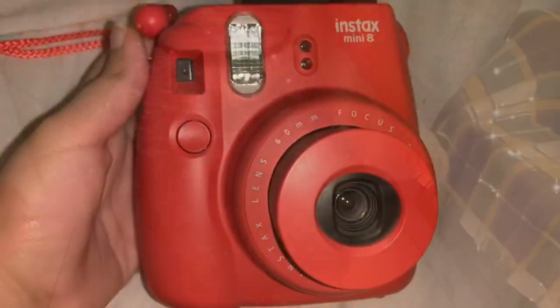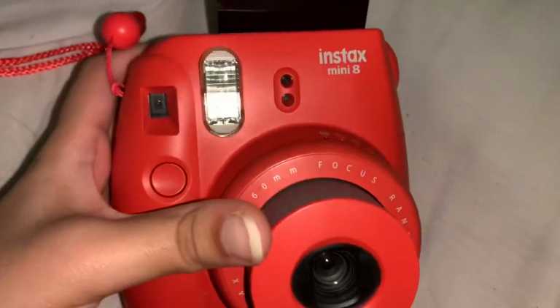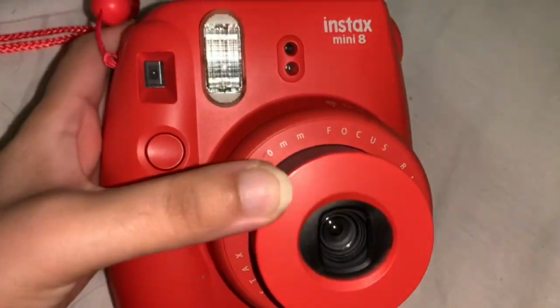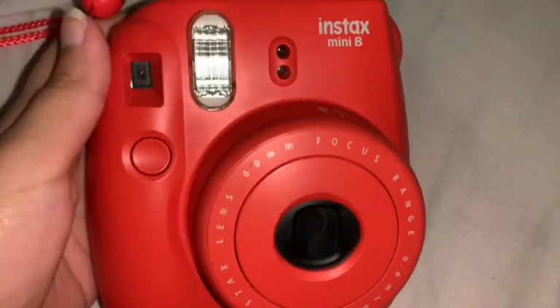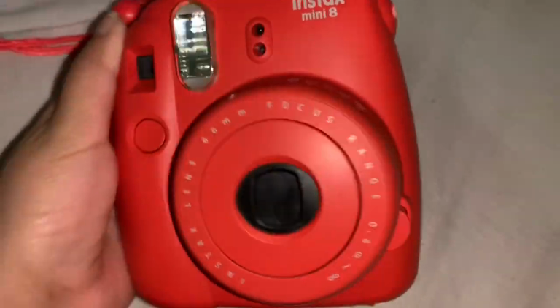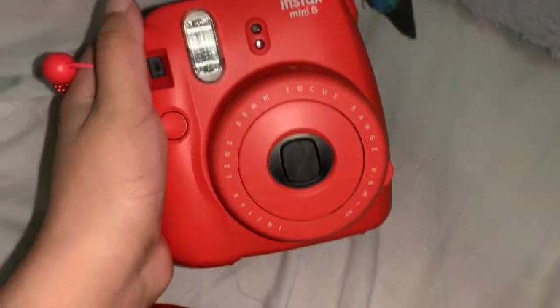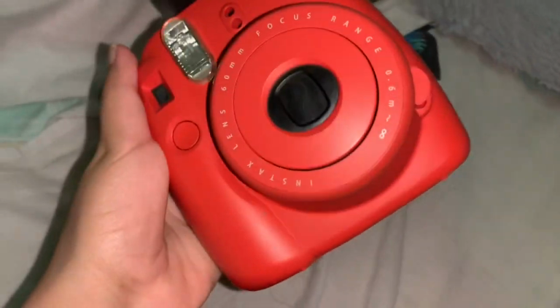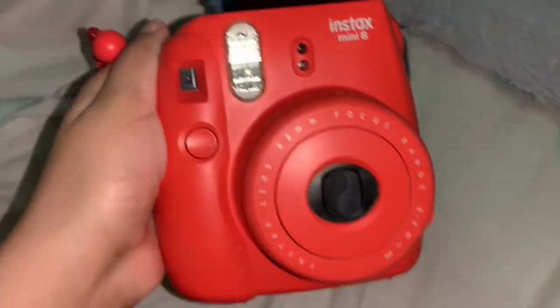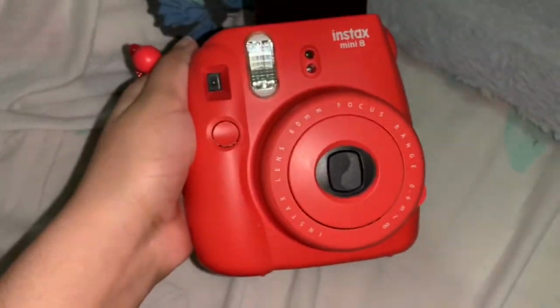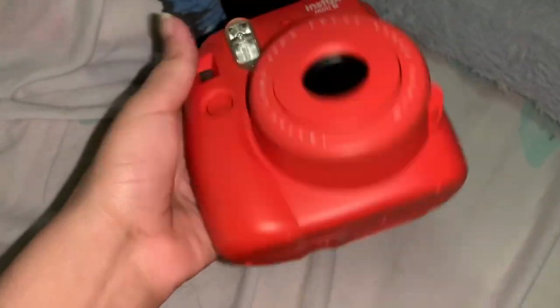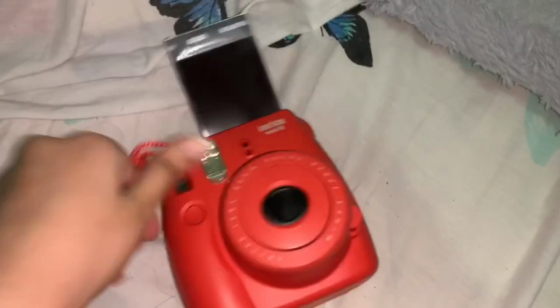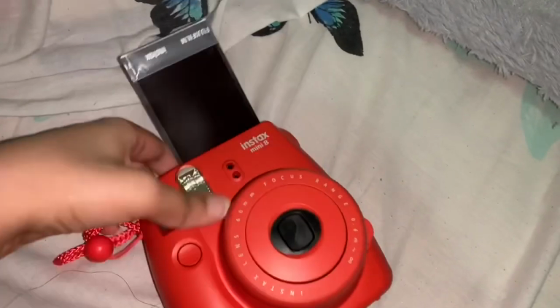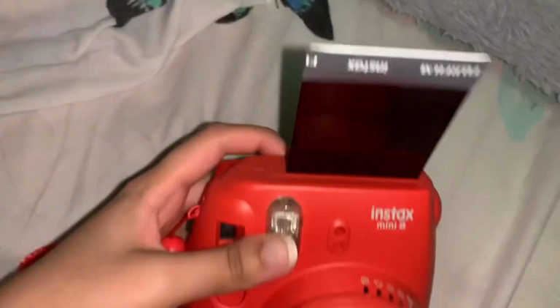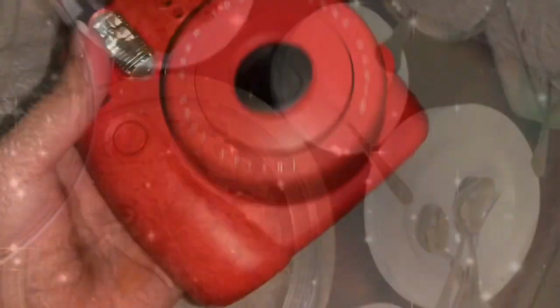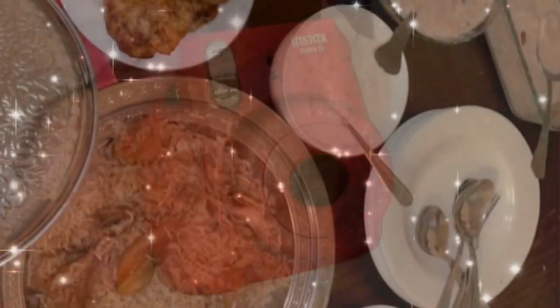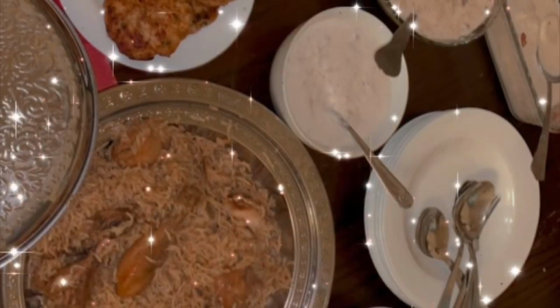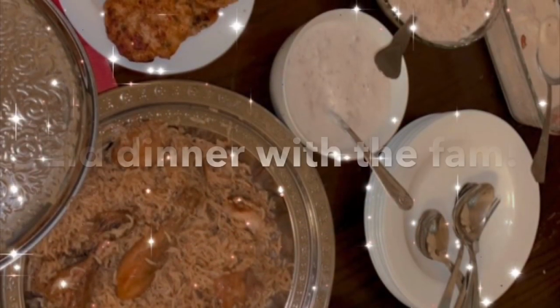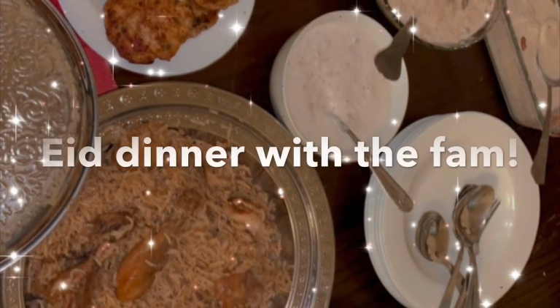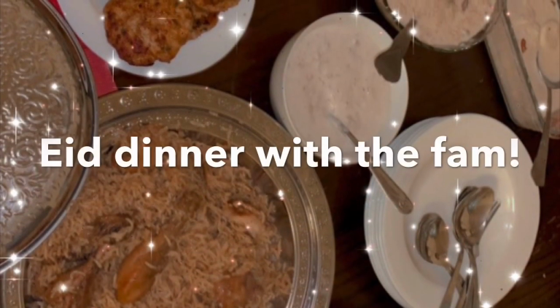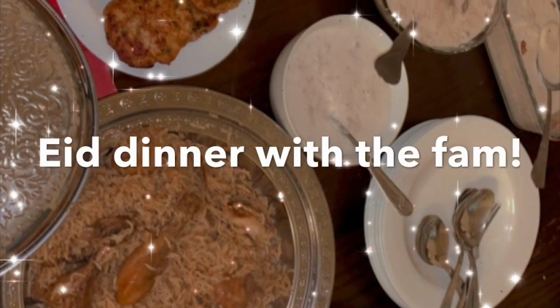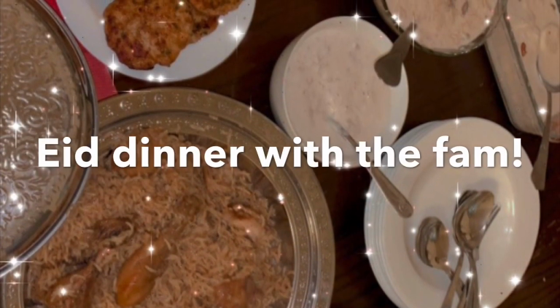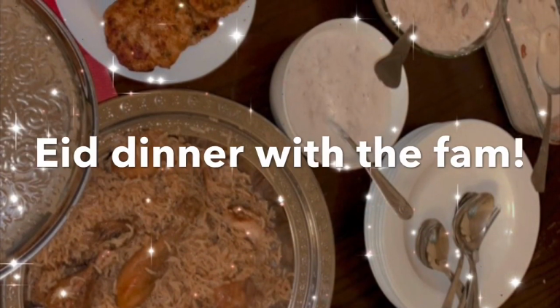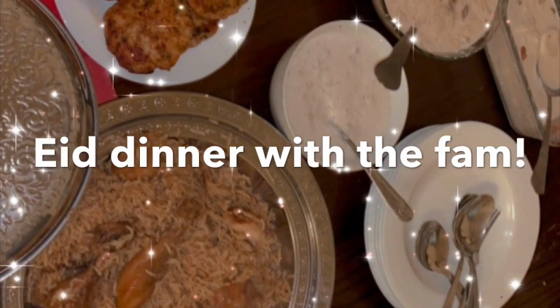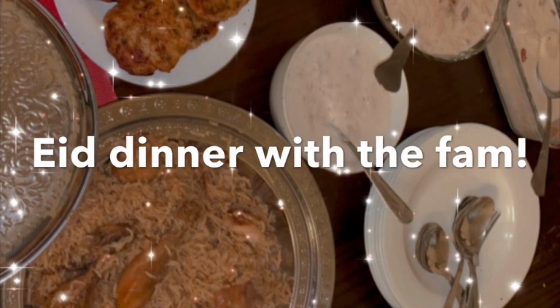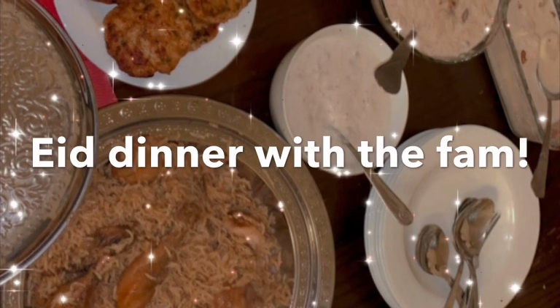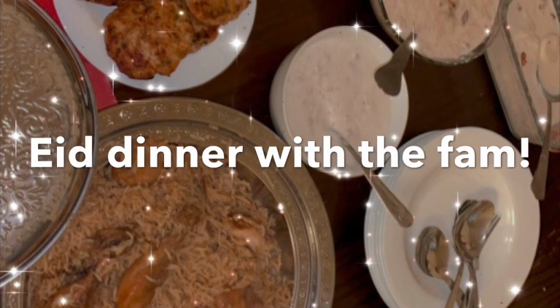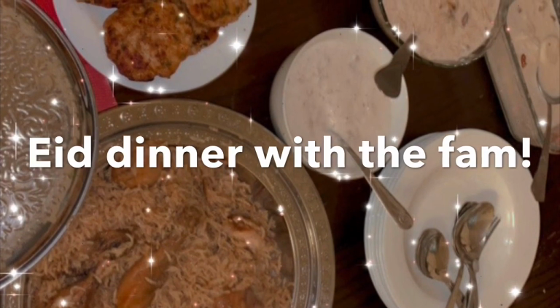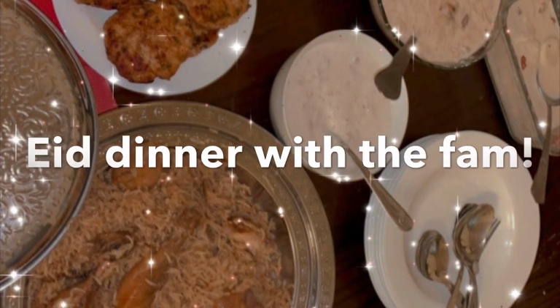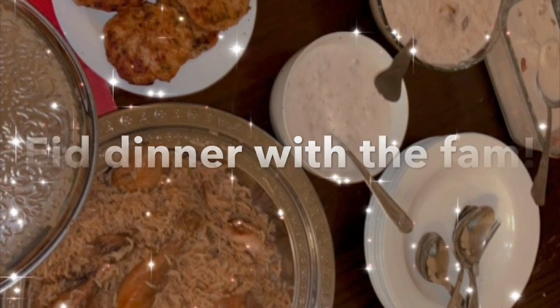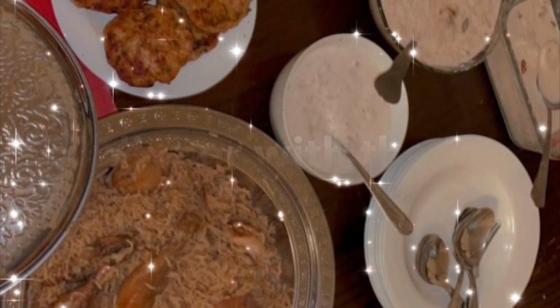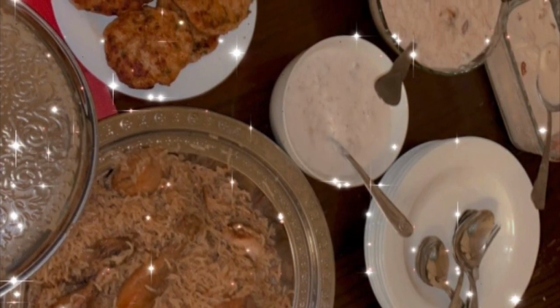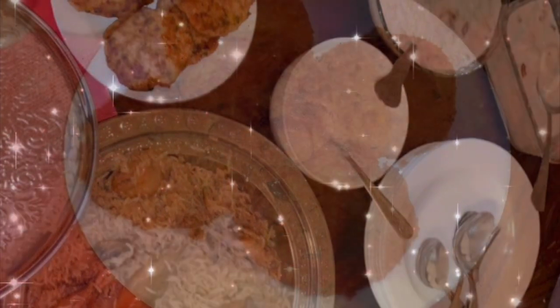When we were all dressed up, of course it was time for photos, so I'm going to use my Insta to take some photos. After that it was time for Eid dinner with the family, and this is everything that we prepared.